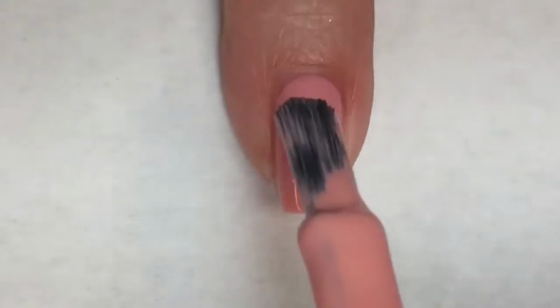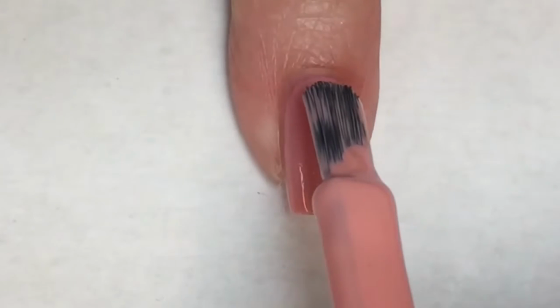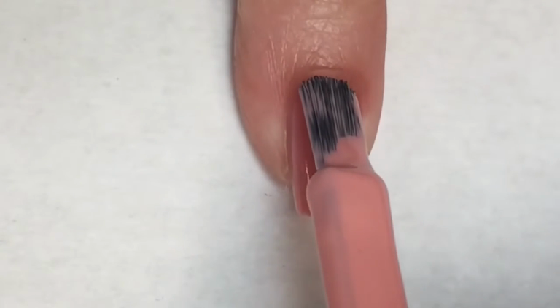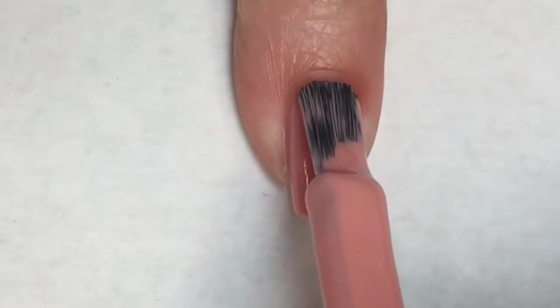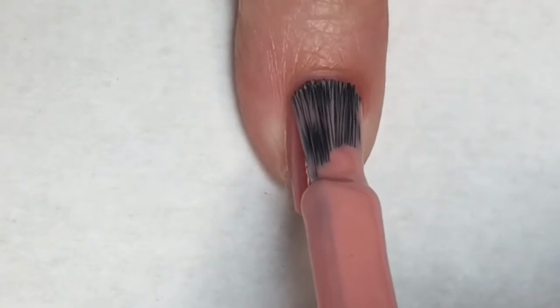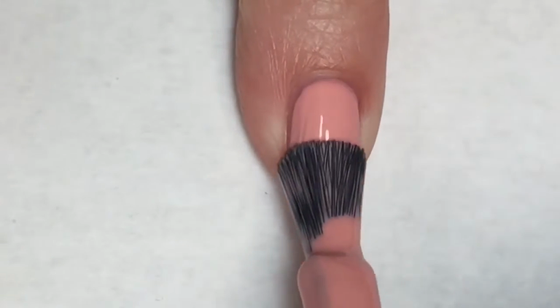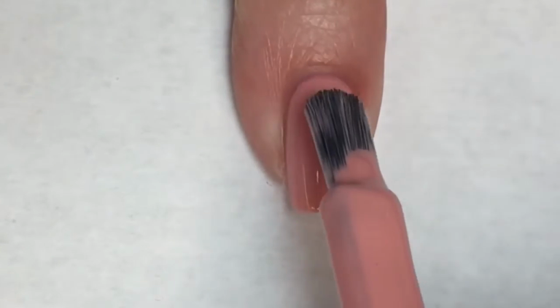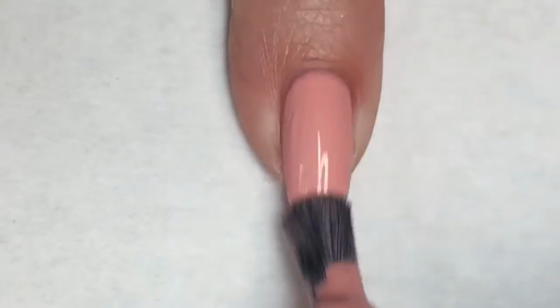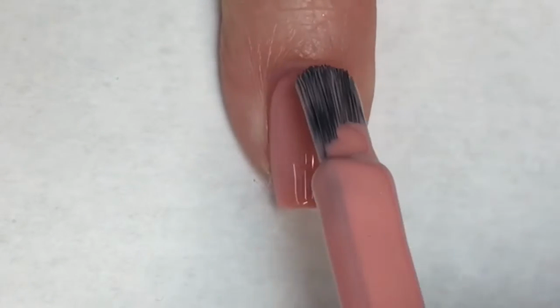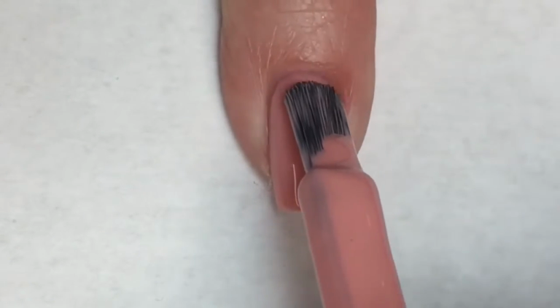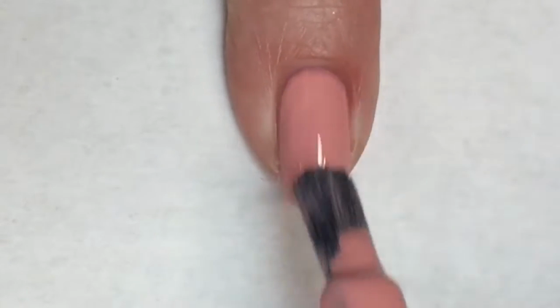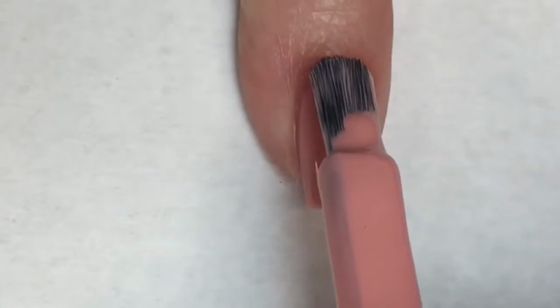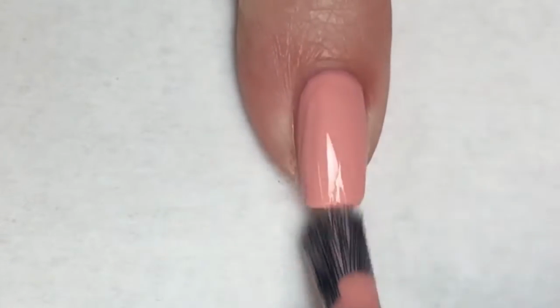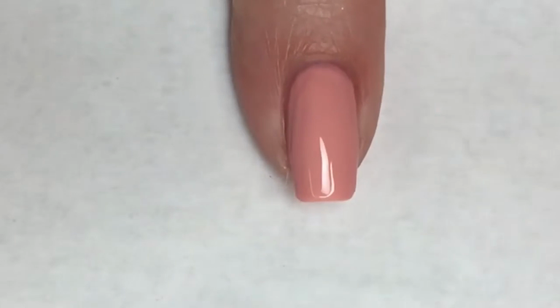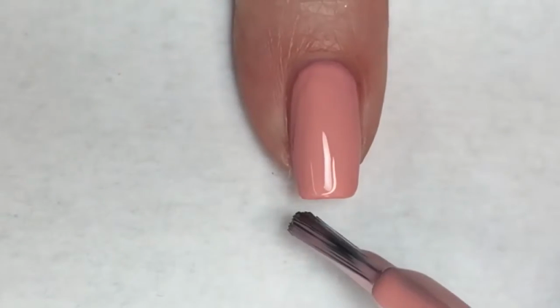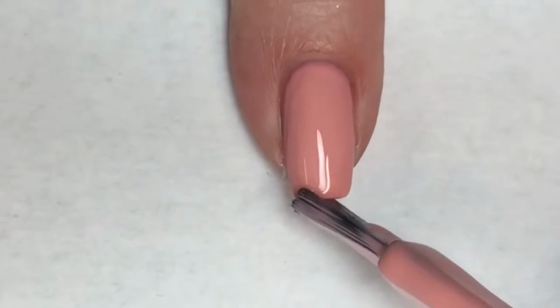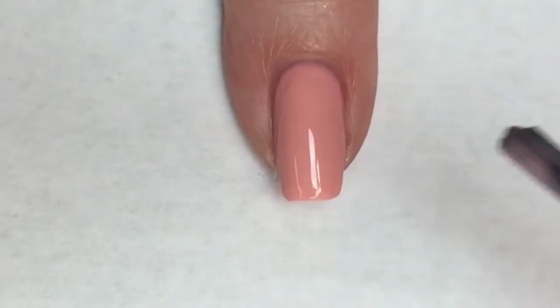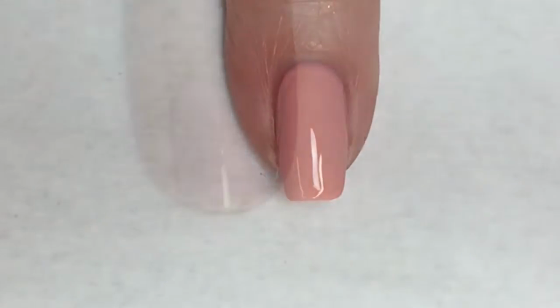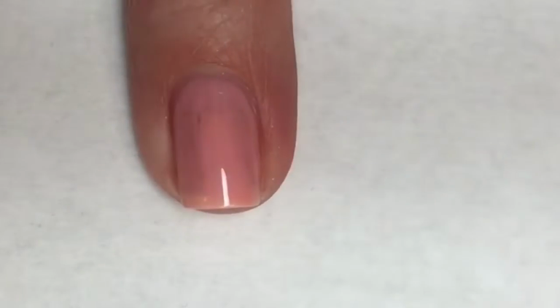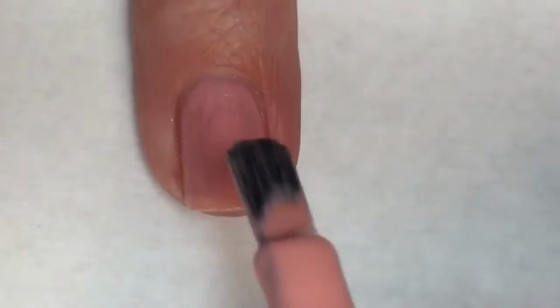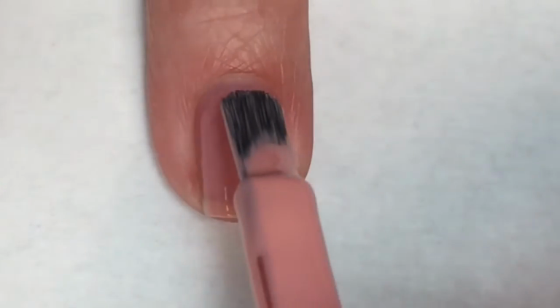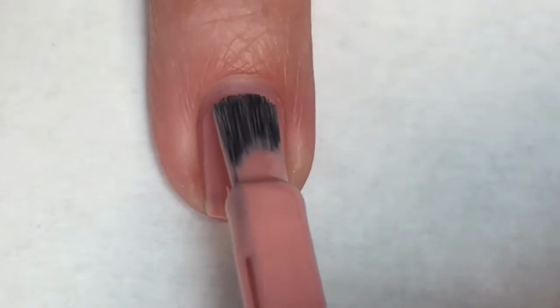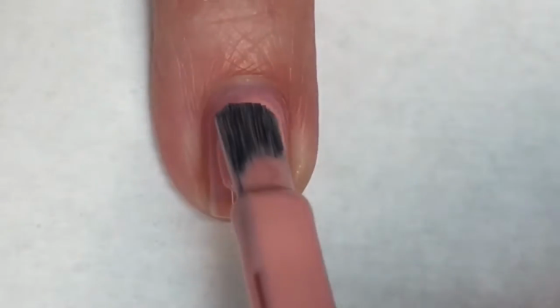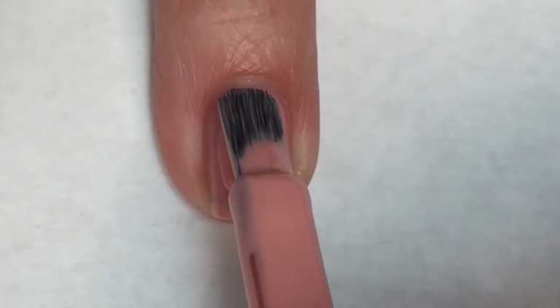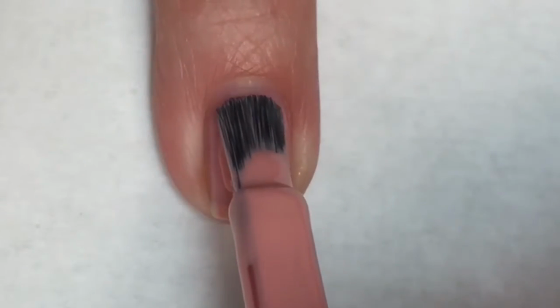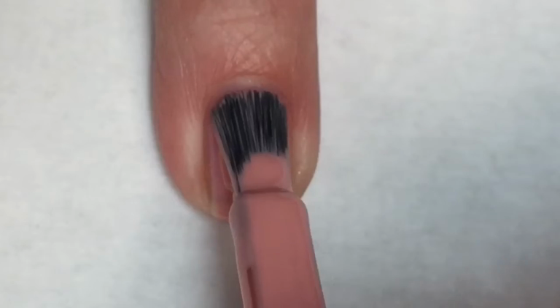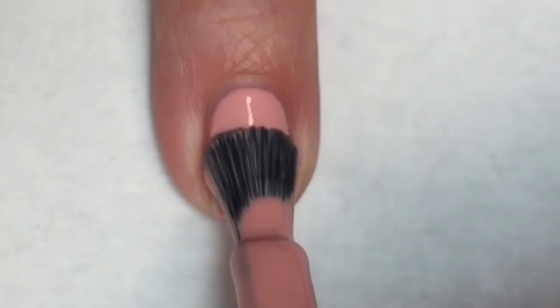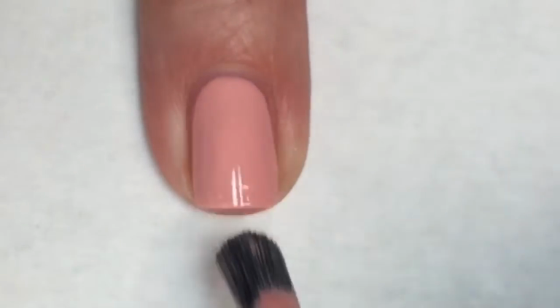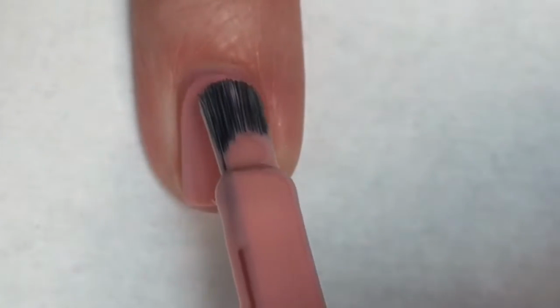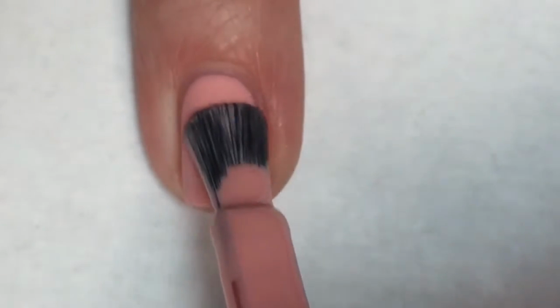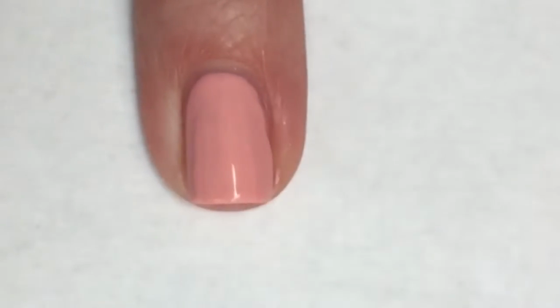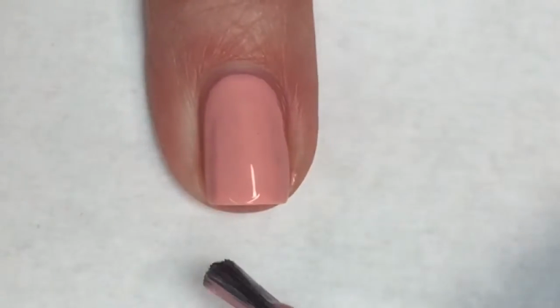Going in for the second coat of Sugar Poppy here does make this polish completely opaque for me. This is a phenomenal polish. Most of the Sally Hansen Insta Dry line polishes are really good. Quite a few of them are one coat polishes.